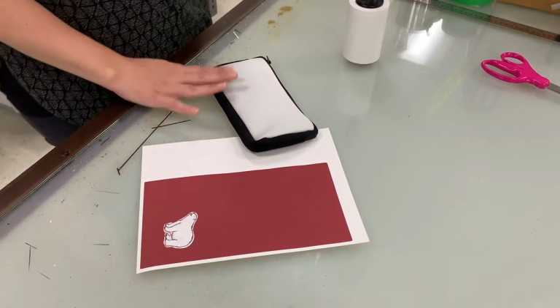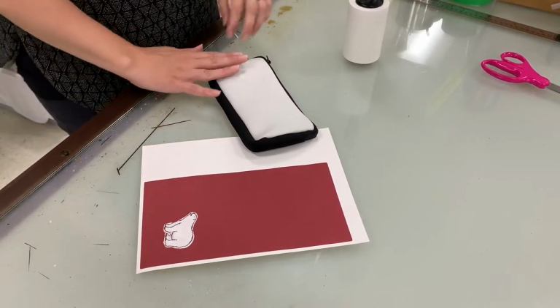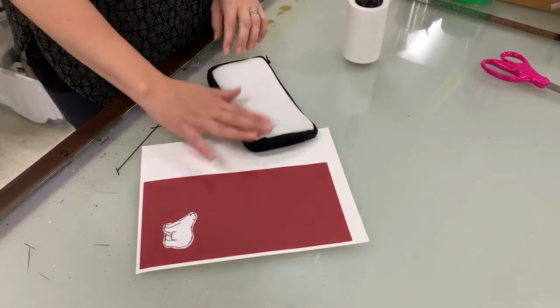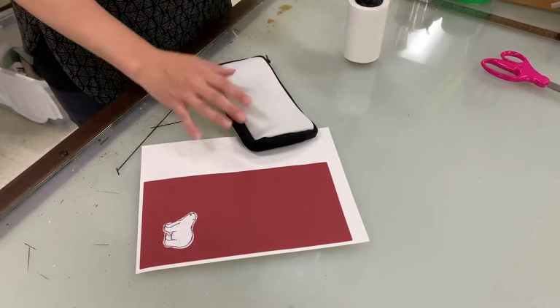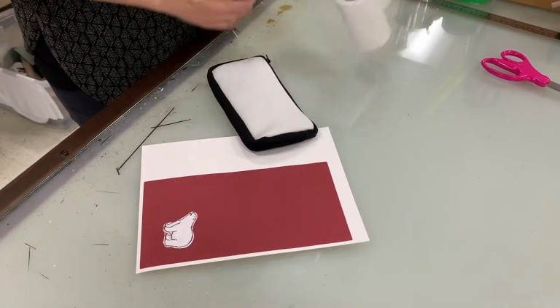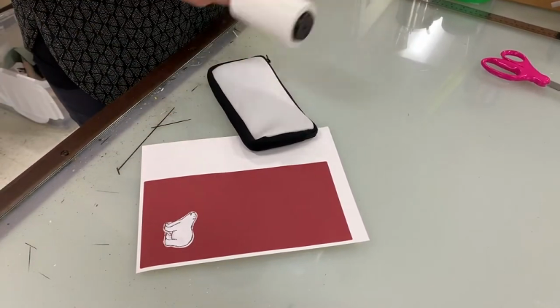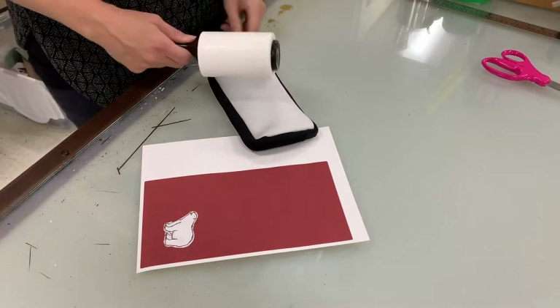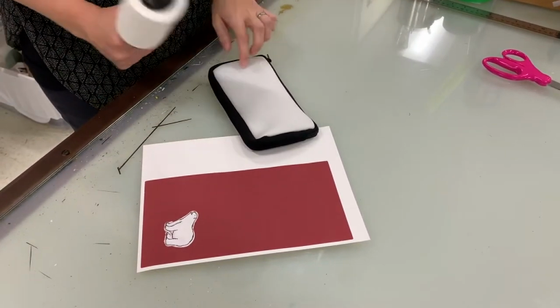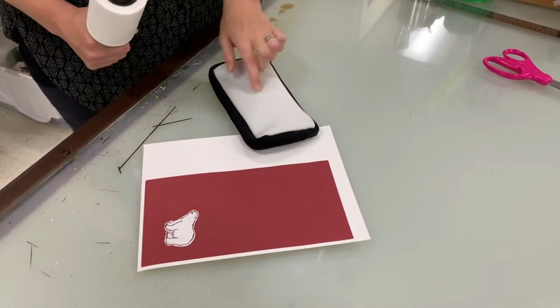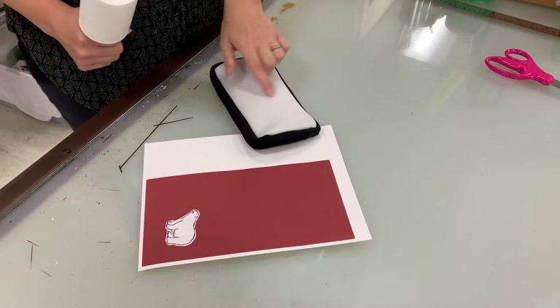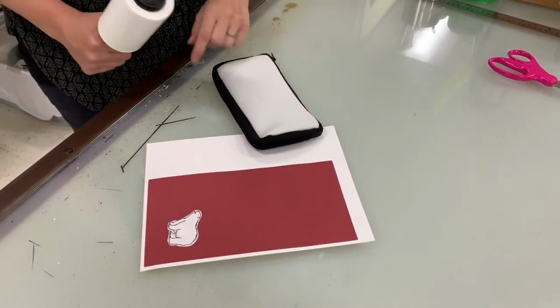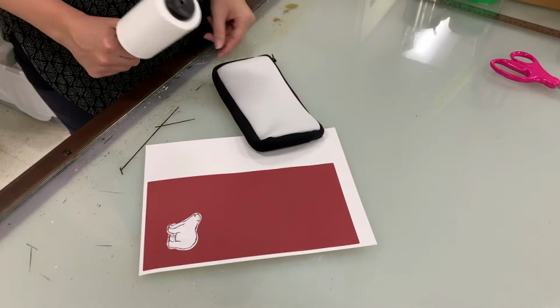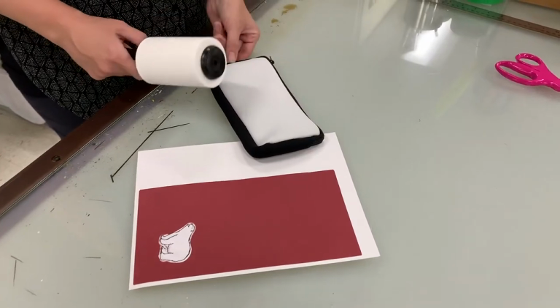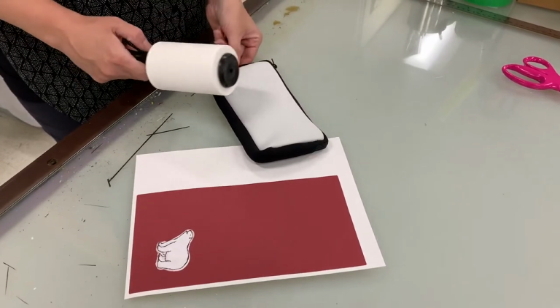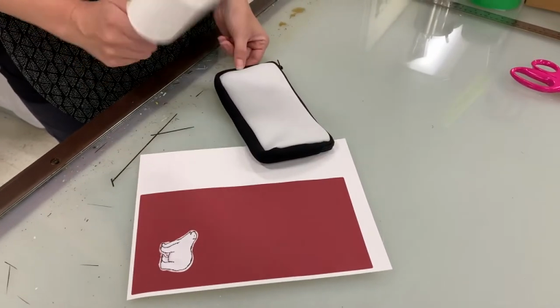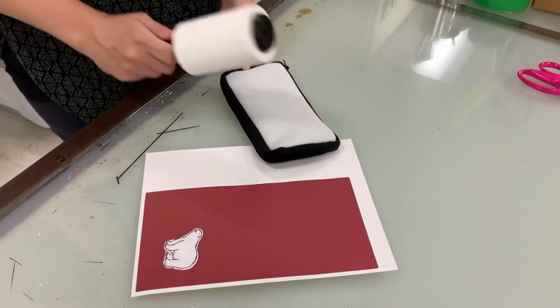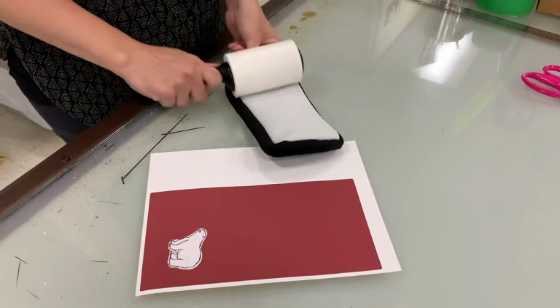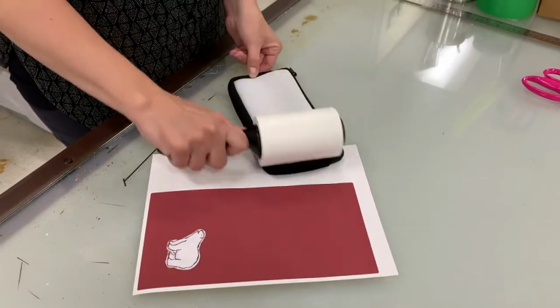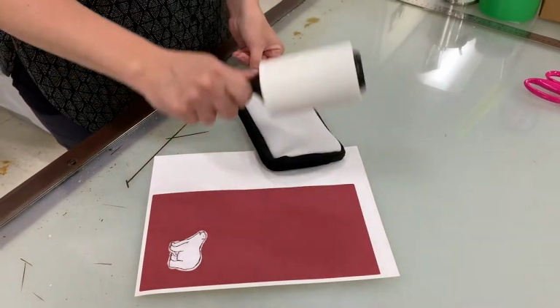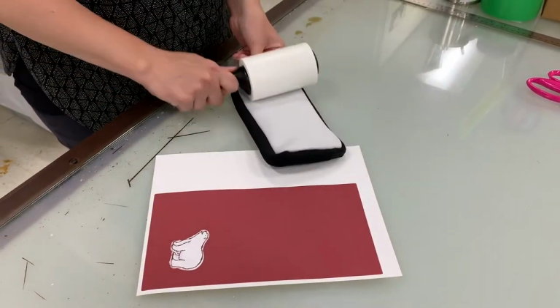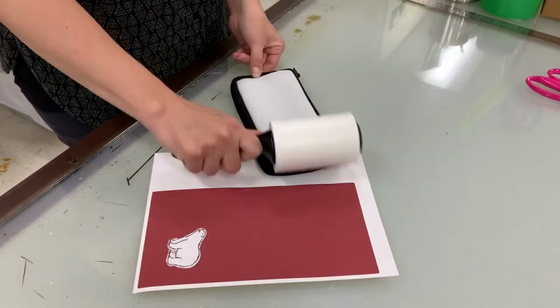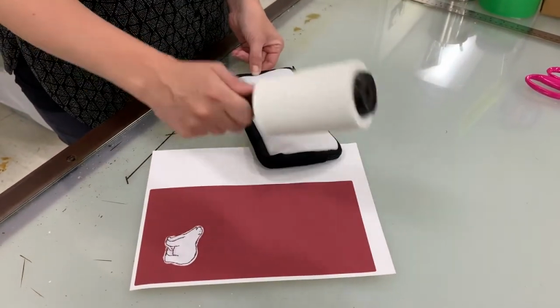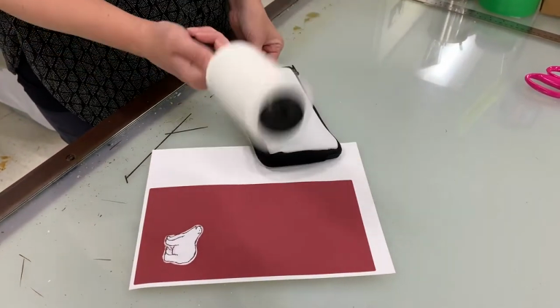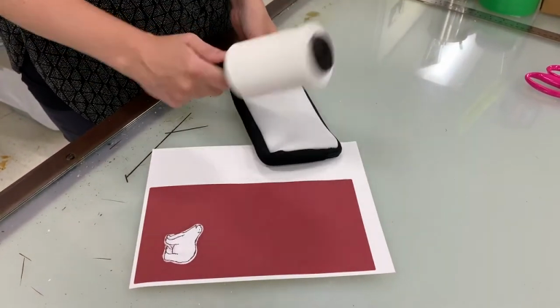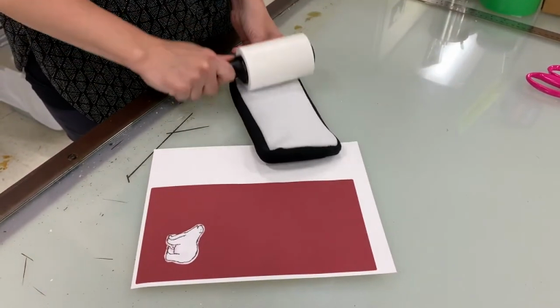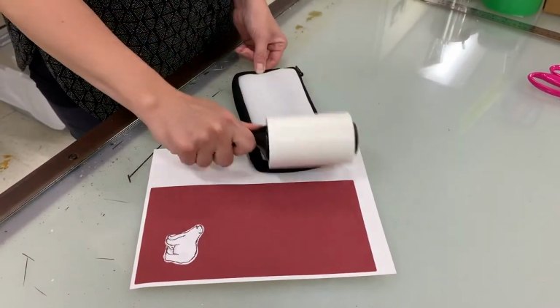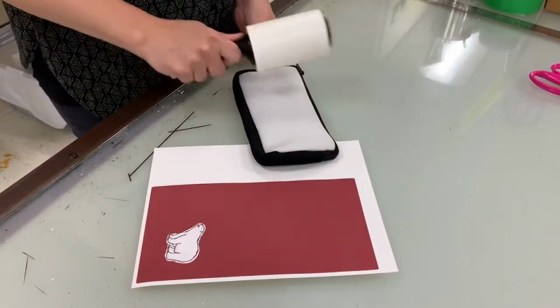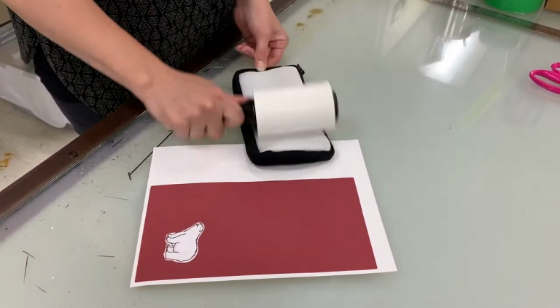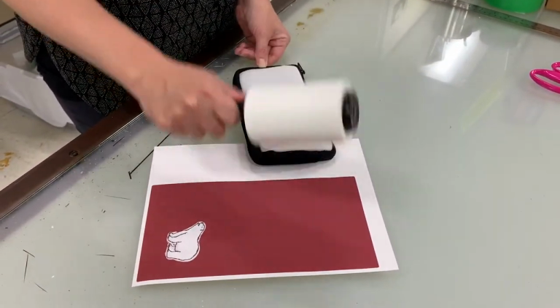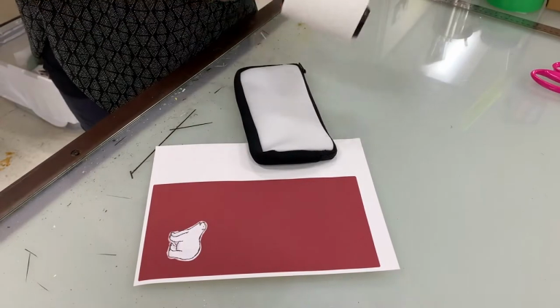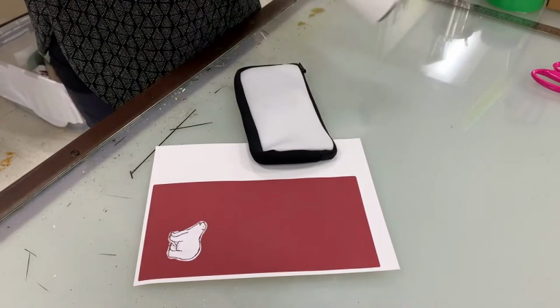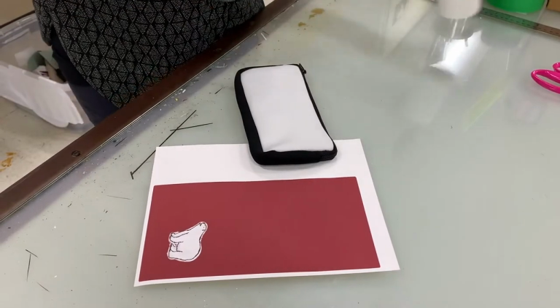These get really fuzzy, and anytime you have this white polyester — like the mouse pad — it's always good to use the lint roller on it to get all those little fuzzies off.